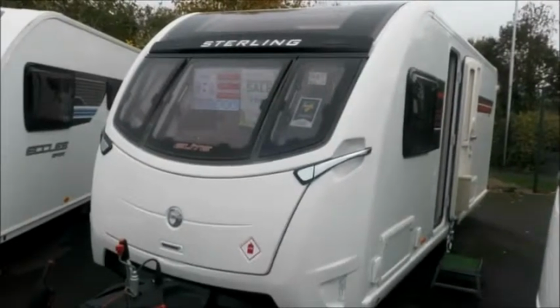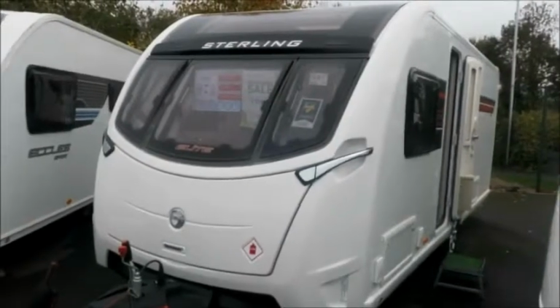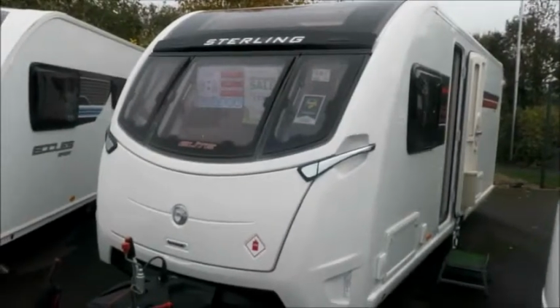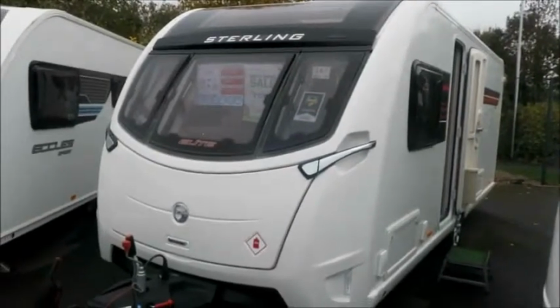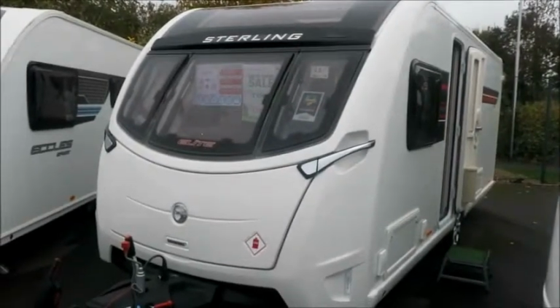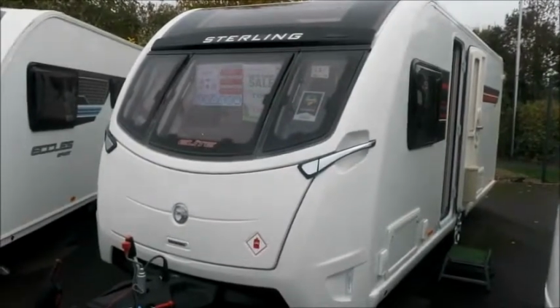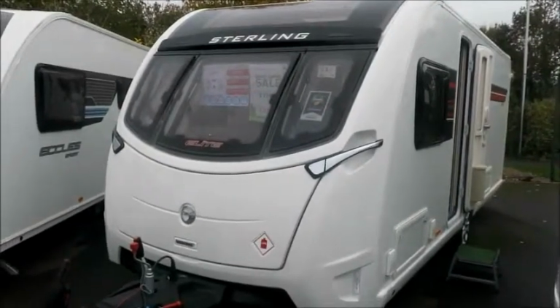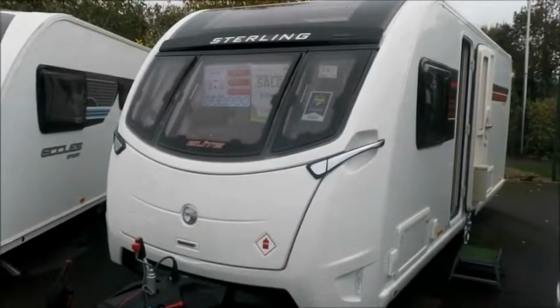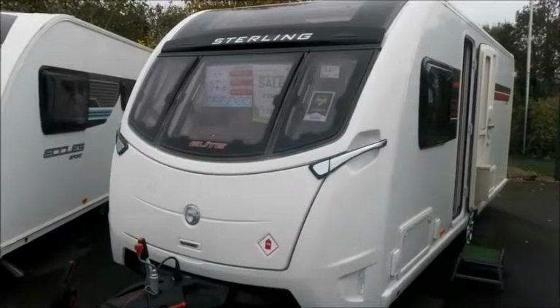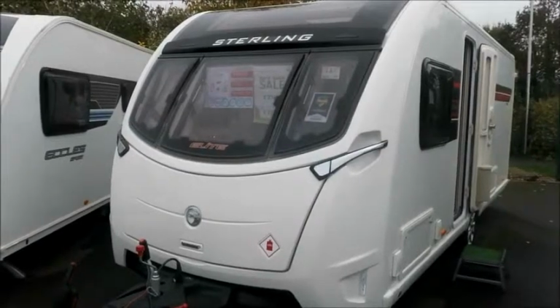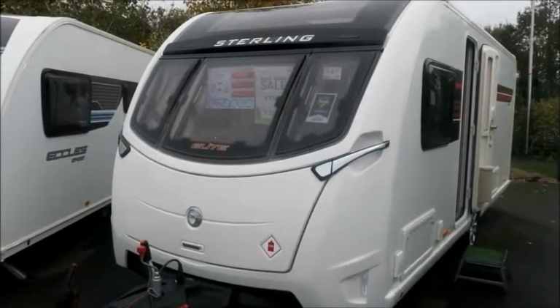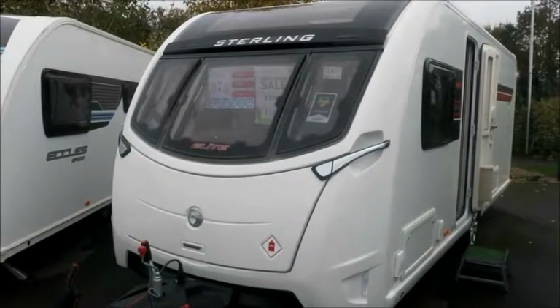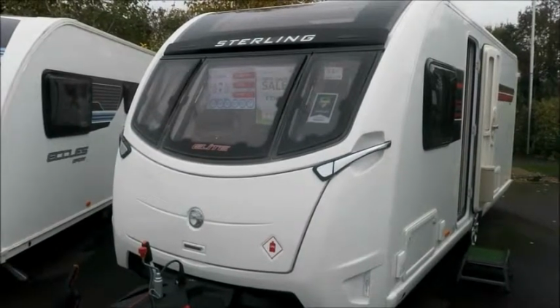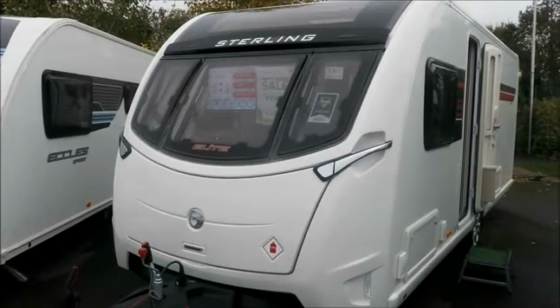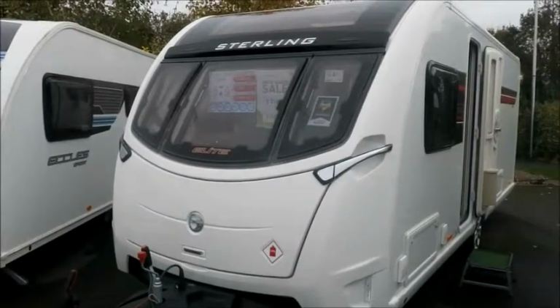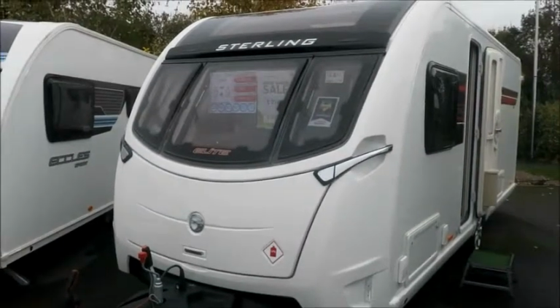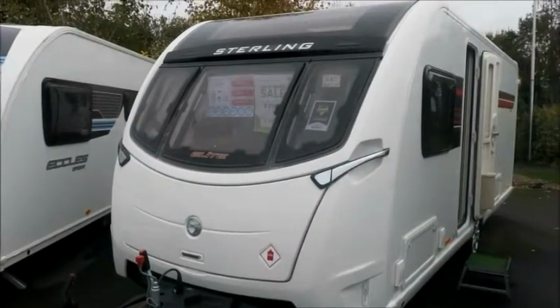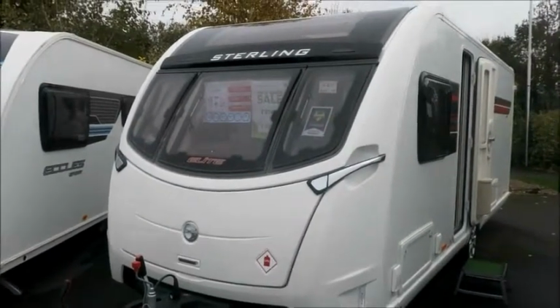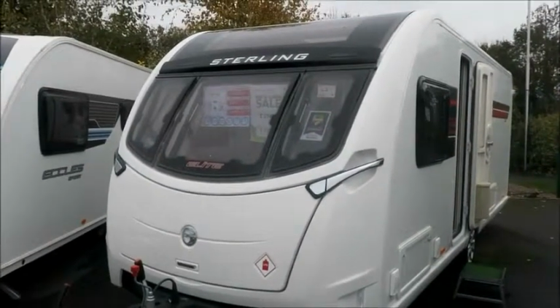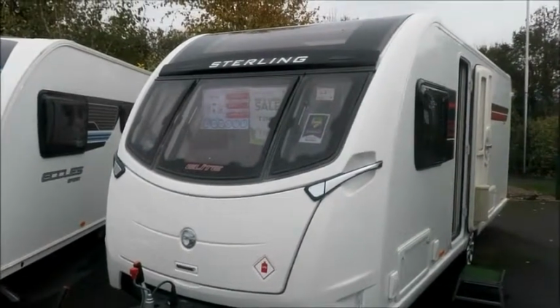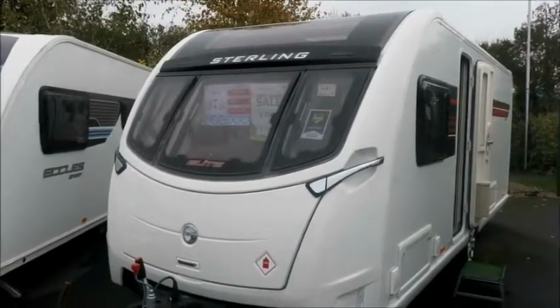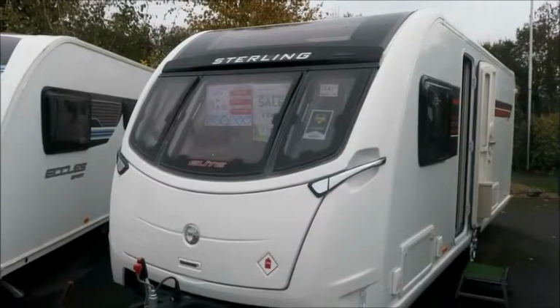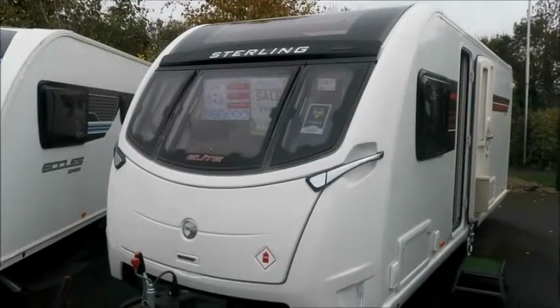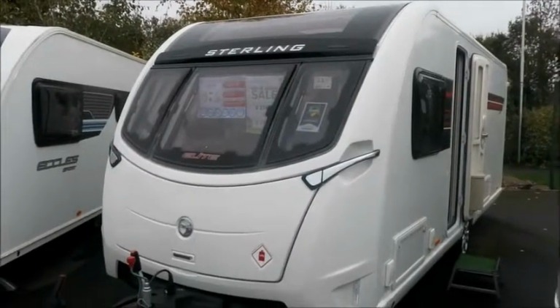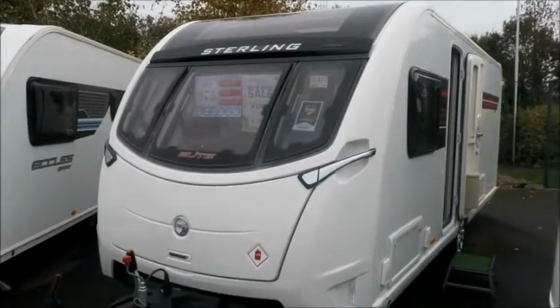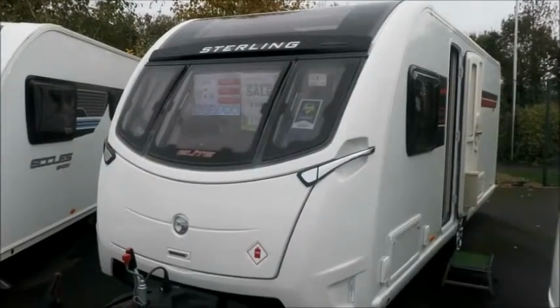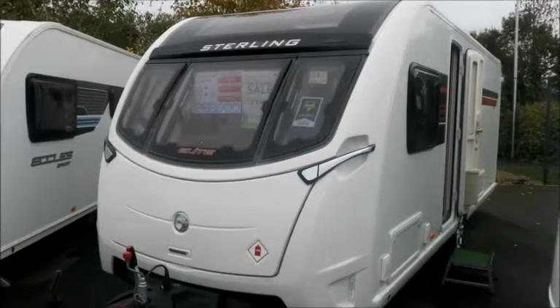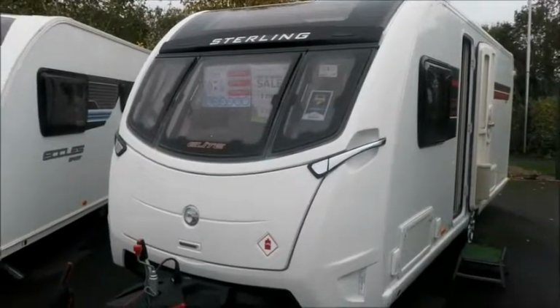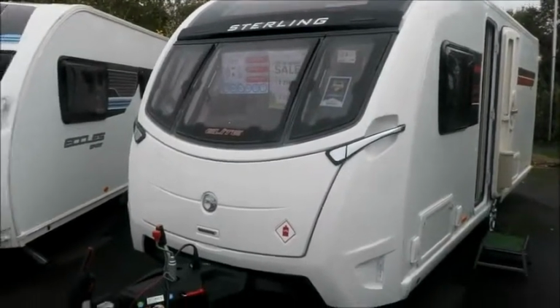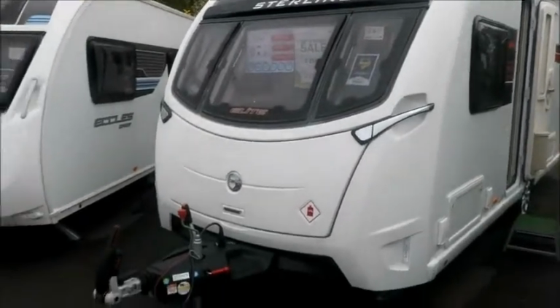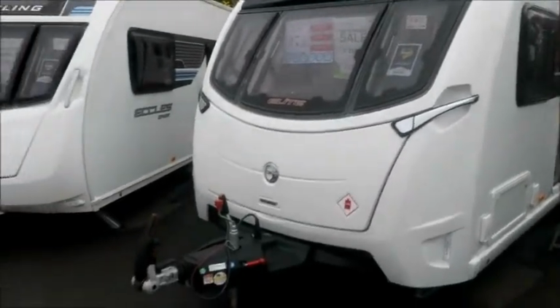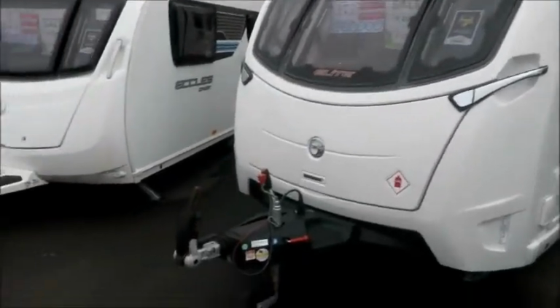Welcome back to Style Pleasure. Here we have a potentially great find for someone — this is a Stirling Elite 580 Caravan from 2017, so it's only a year old. Let's go and have a look.